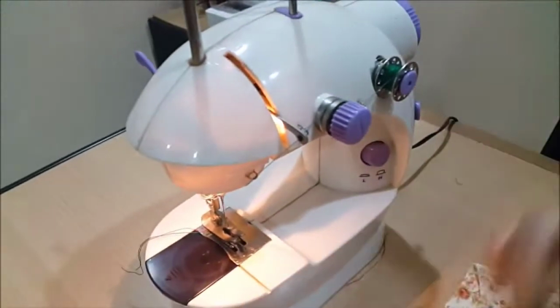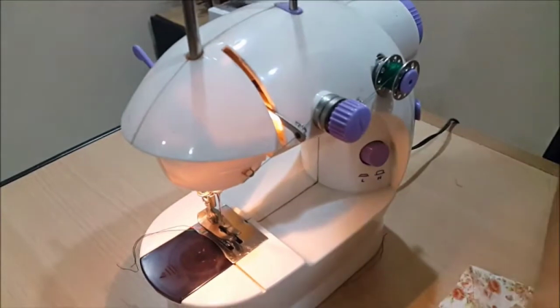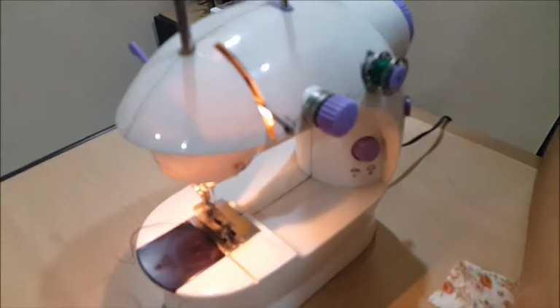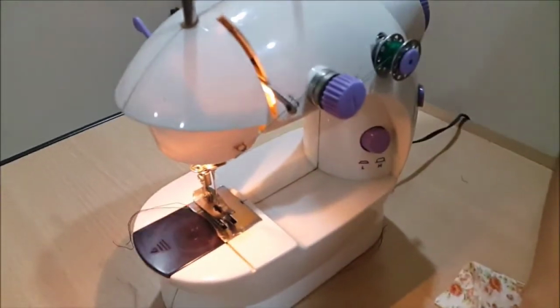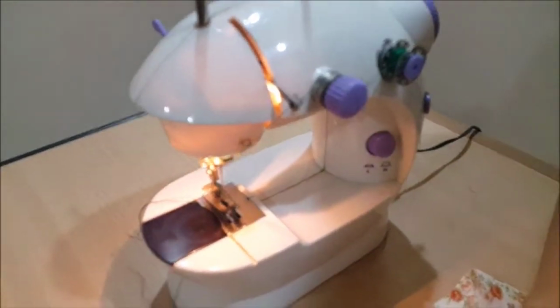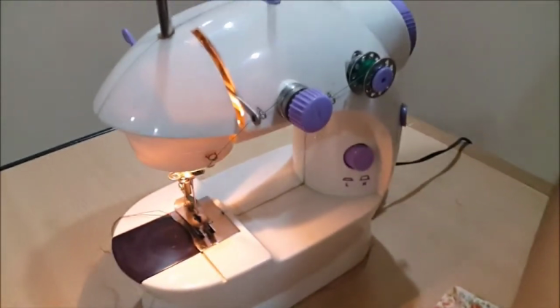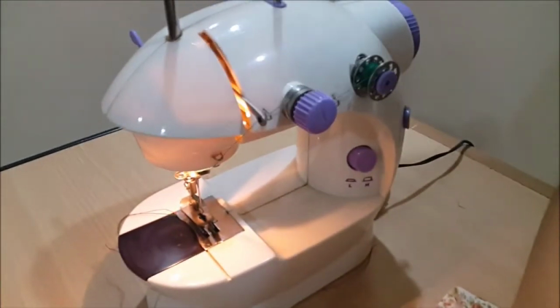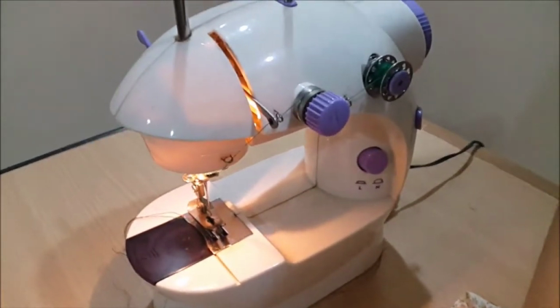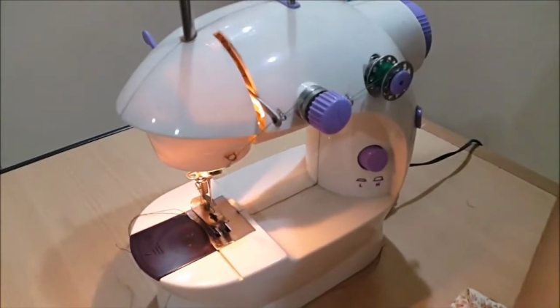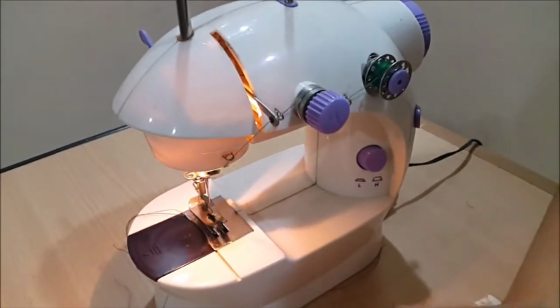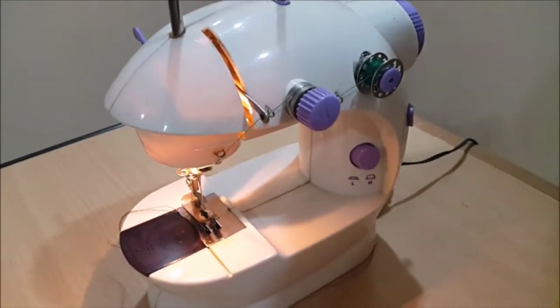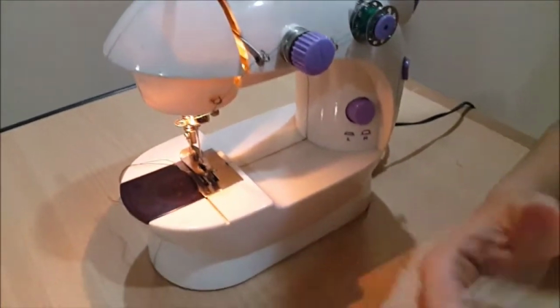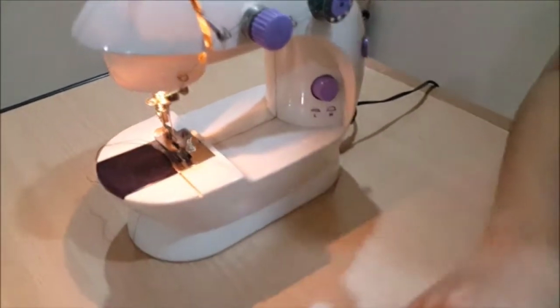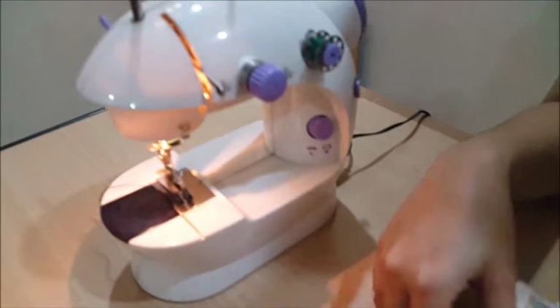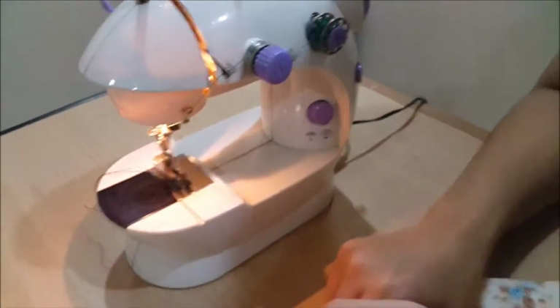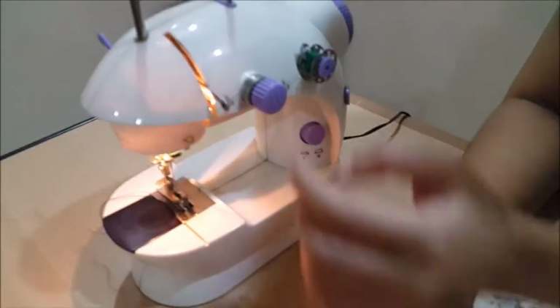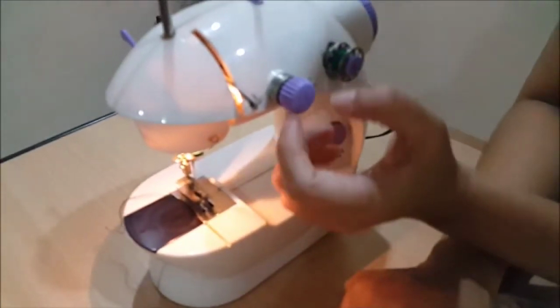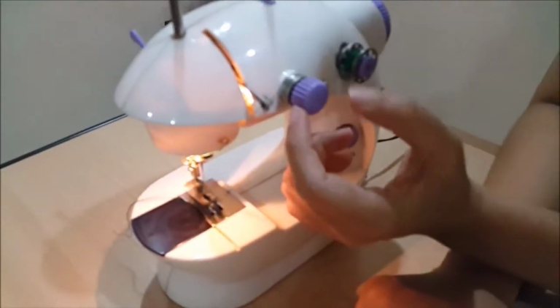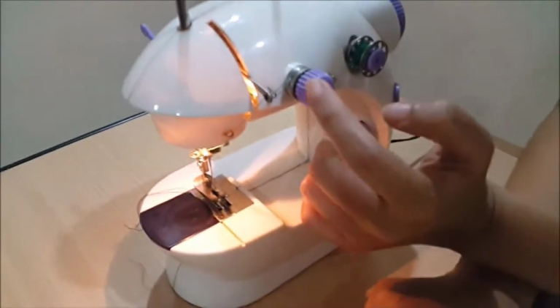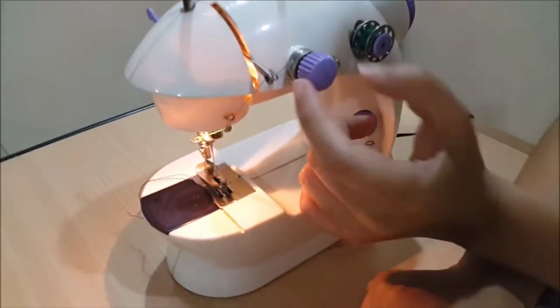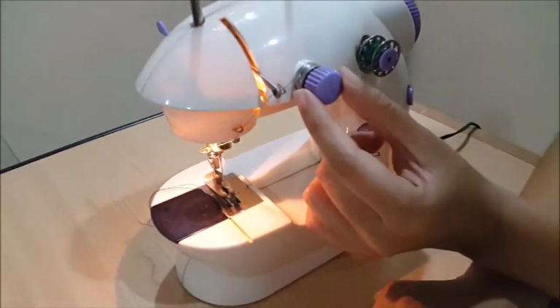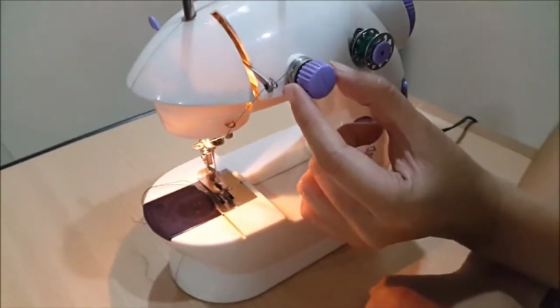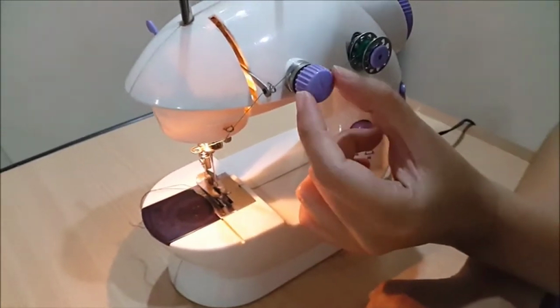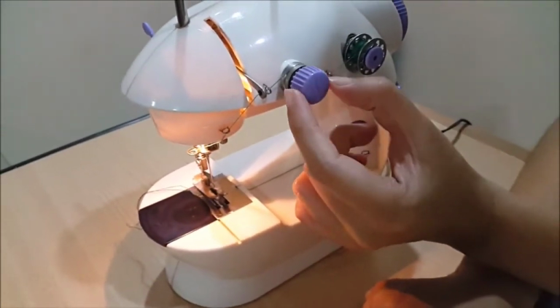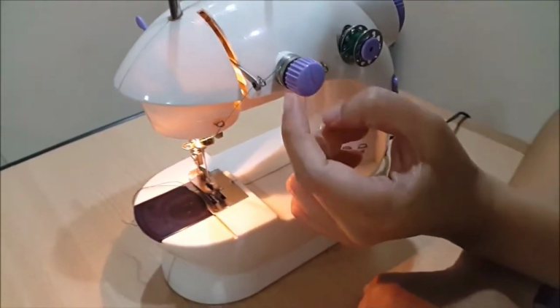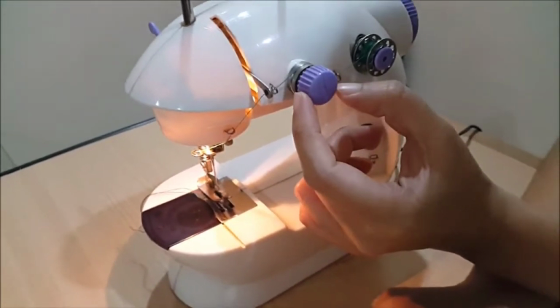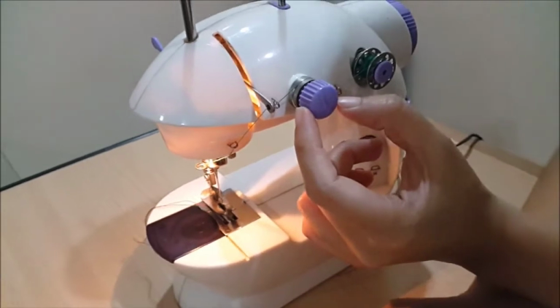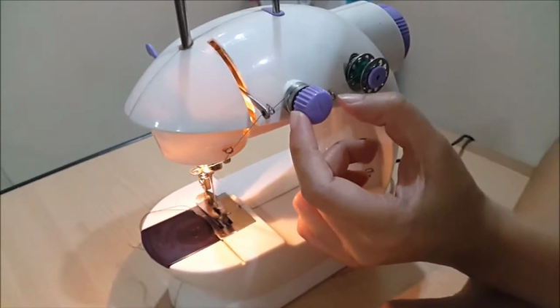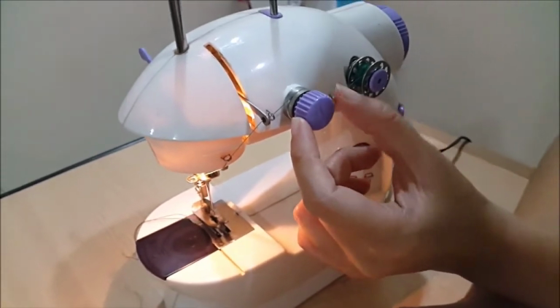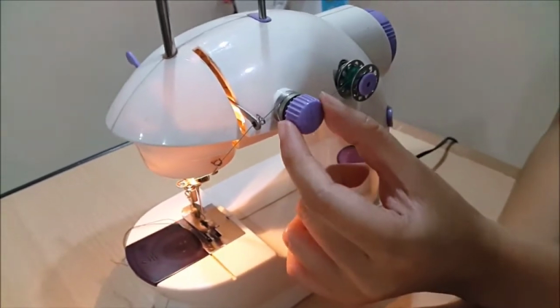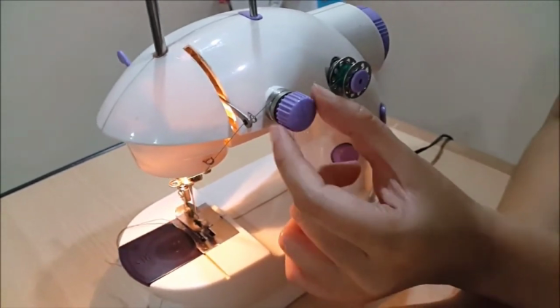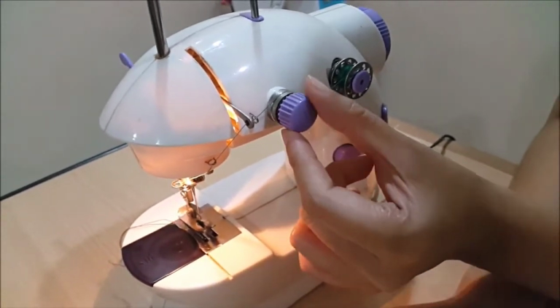If the top thread is loose, it is because the tension screw is too tight. So what you have to do is turn the tension screw counter-clockwise.